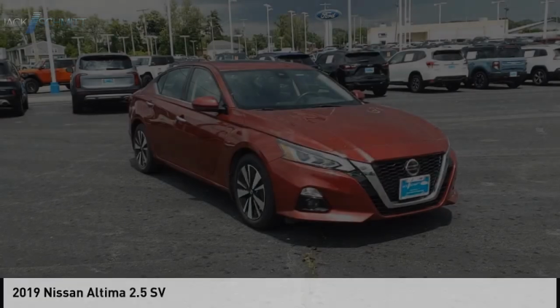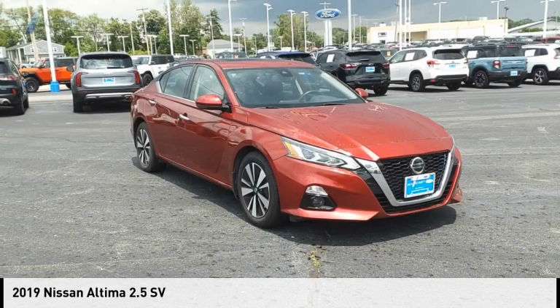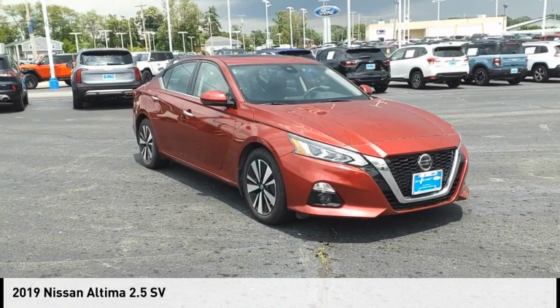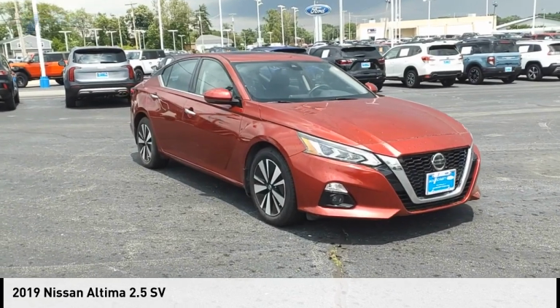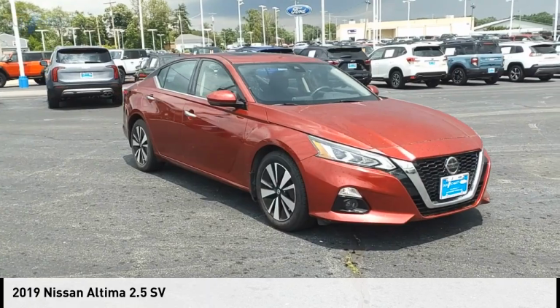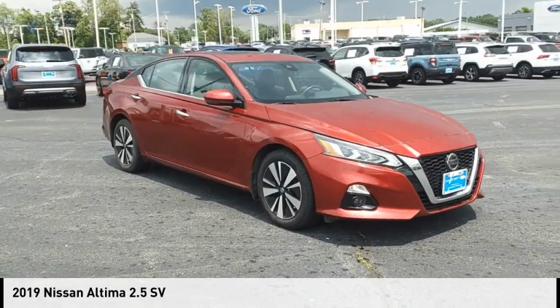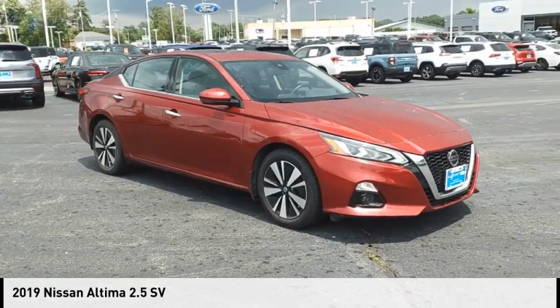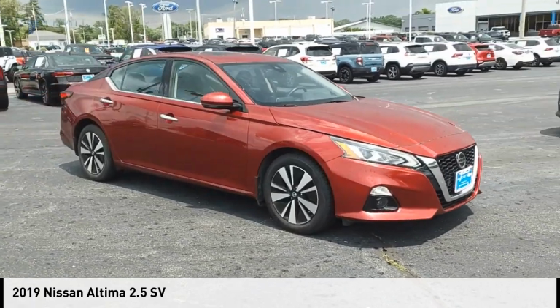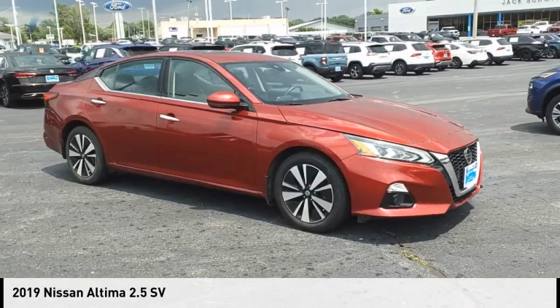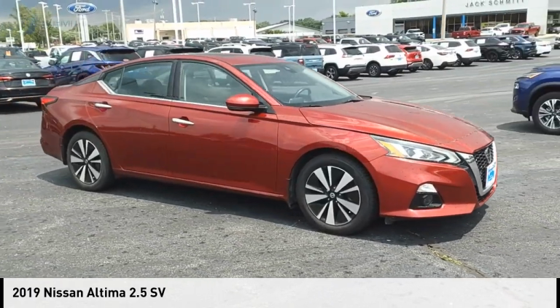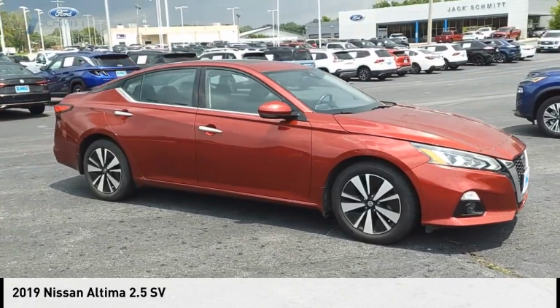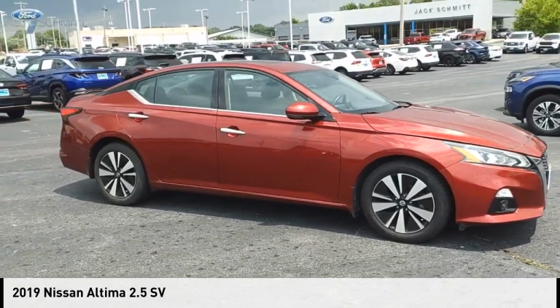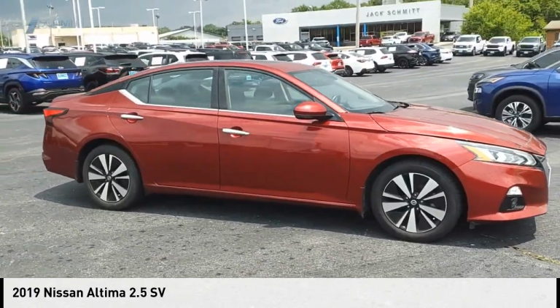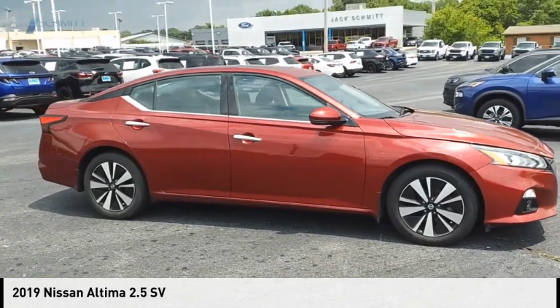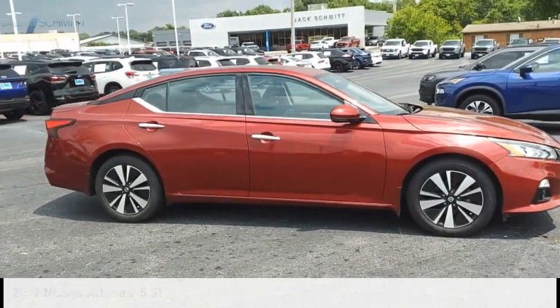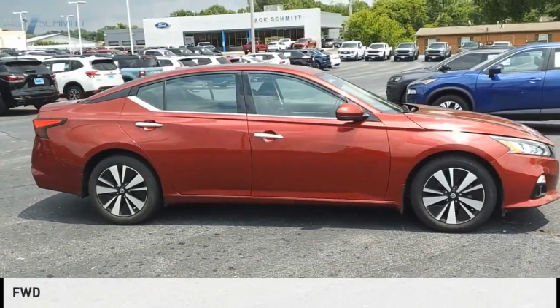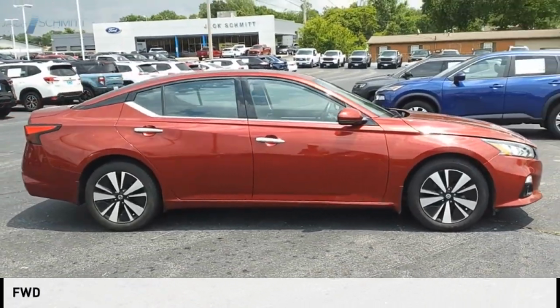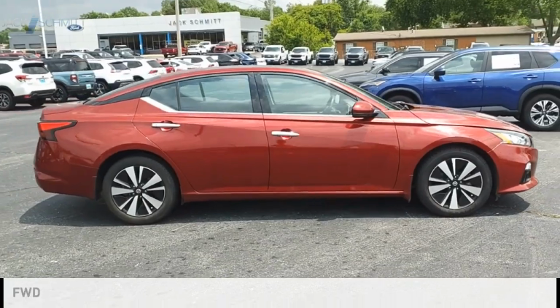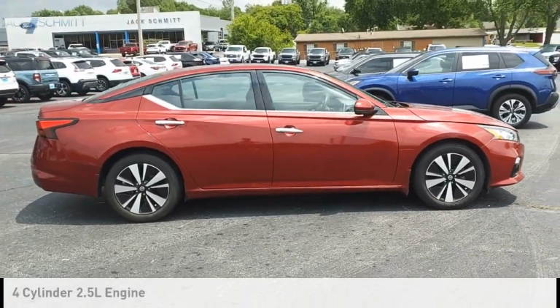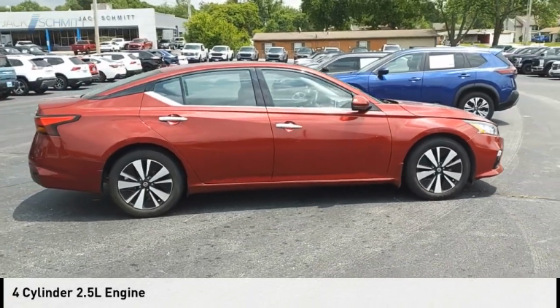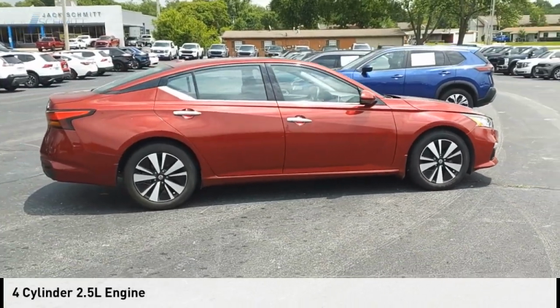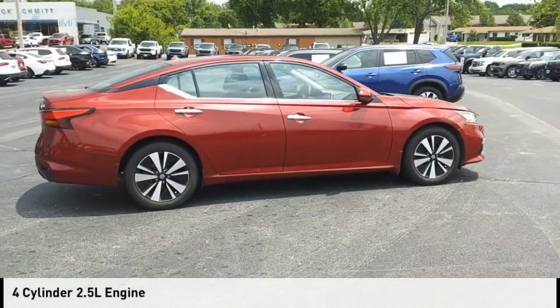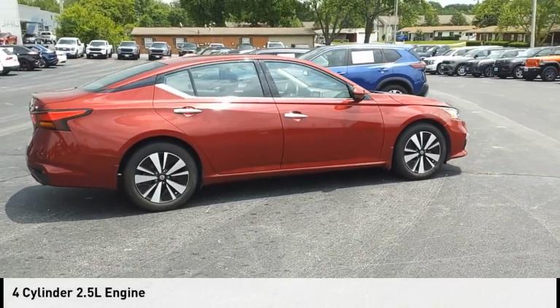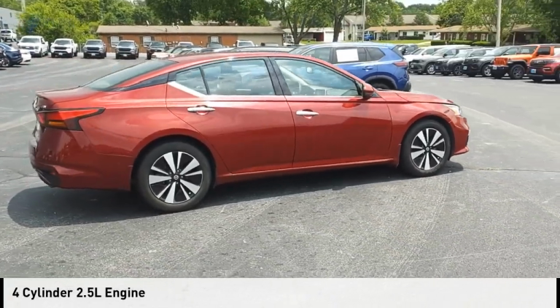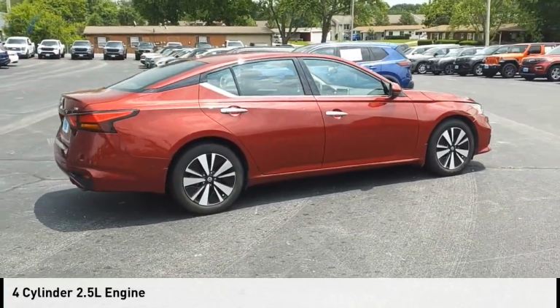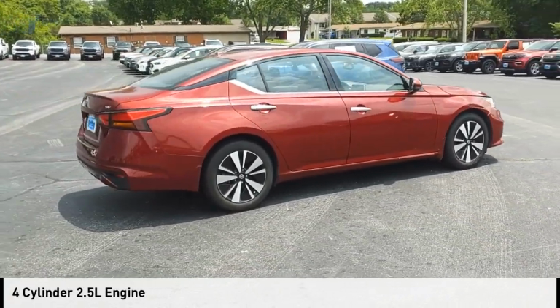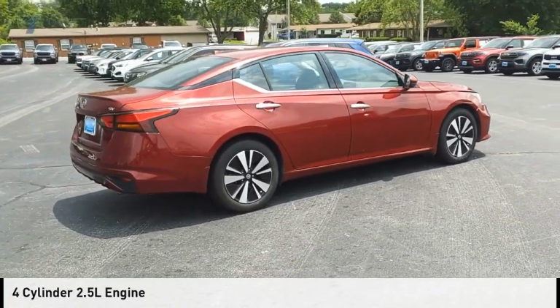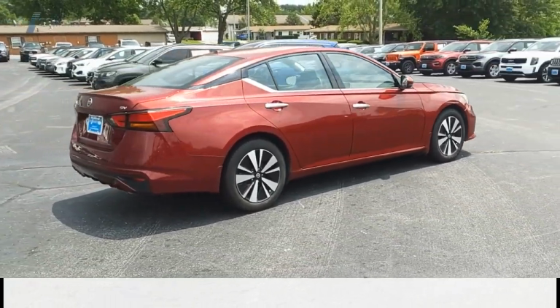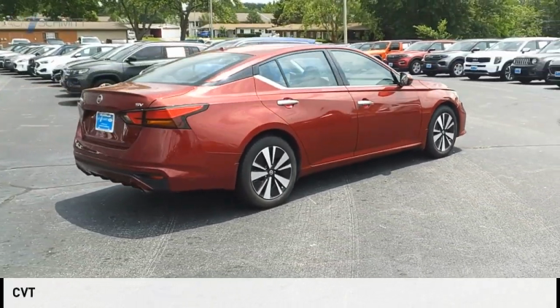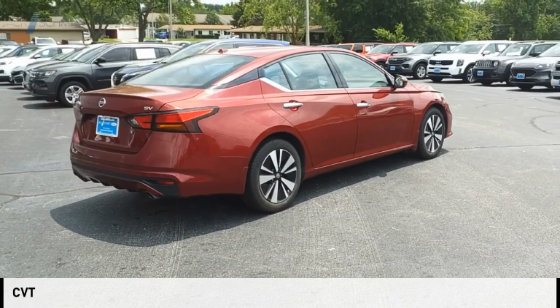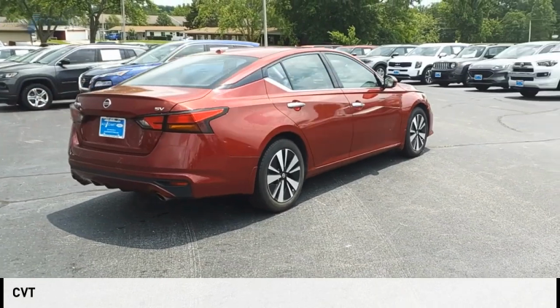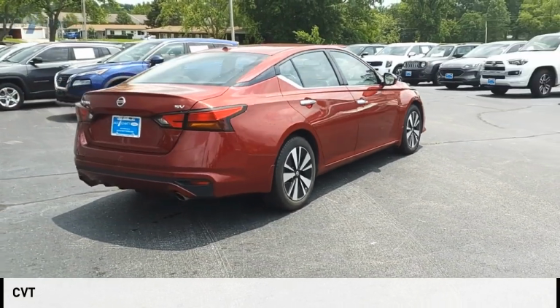We are pleased to show you the 2019 Altima. This vehicle is powered by a front-wheel drive, four-cylinder, 2.5-liter engine and comes with a continuously variable transmission.